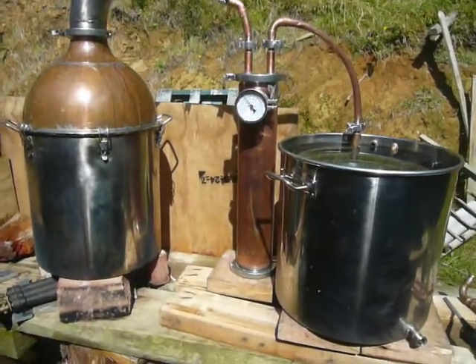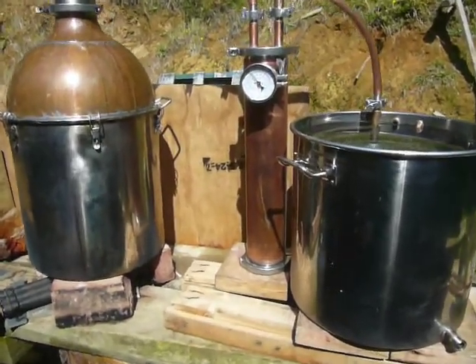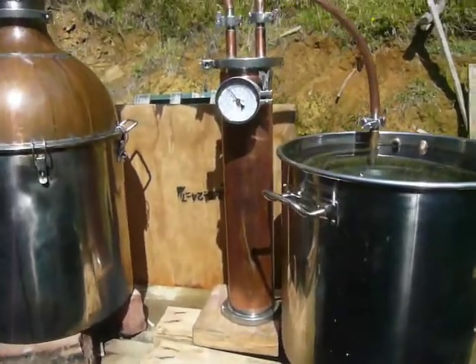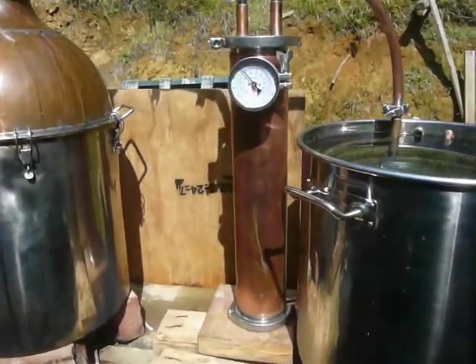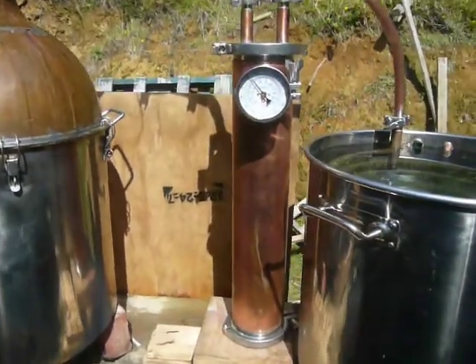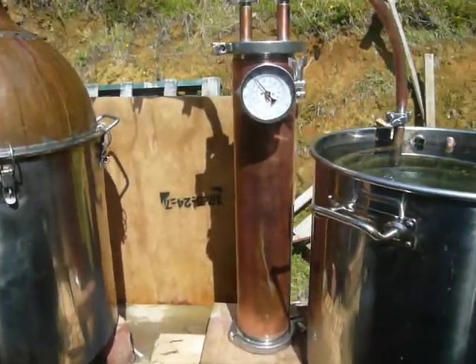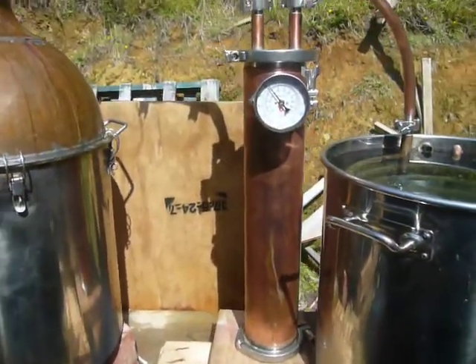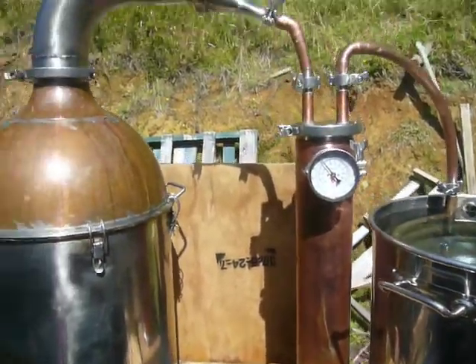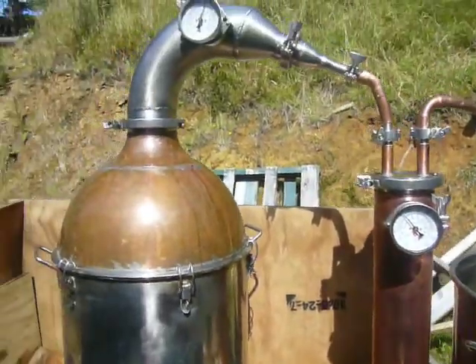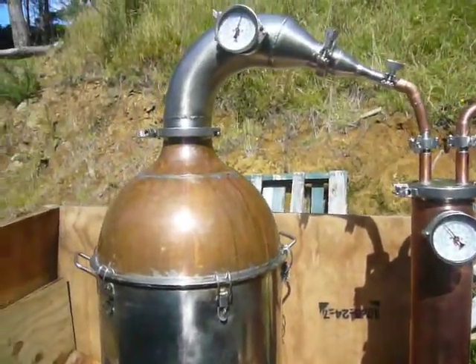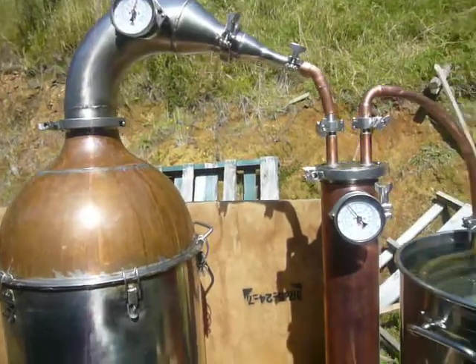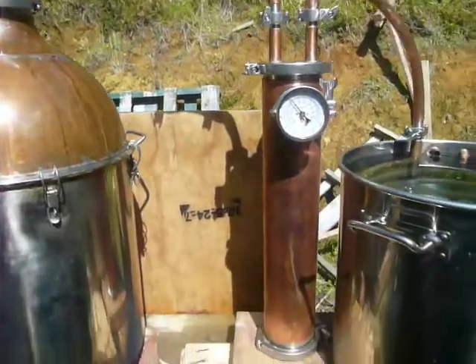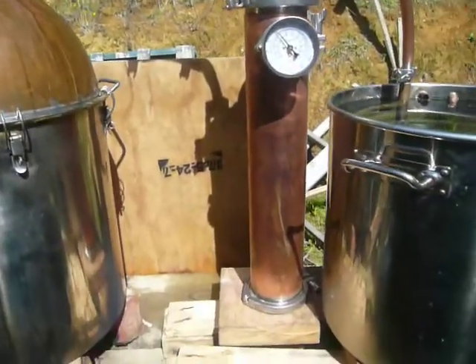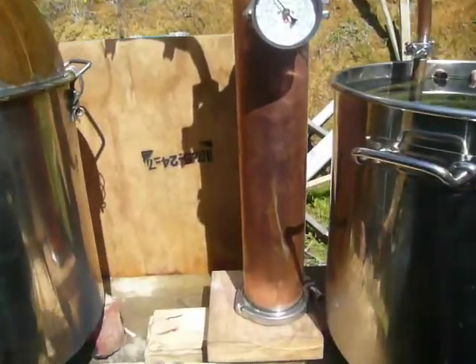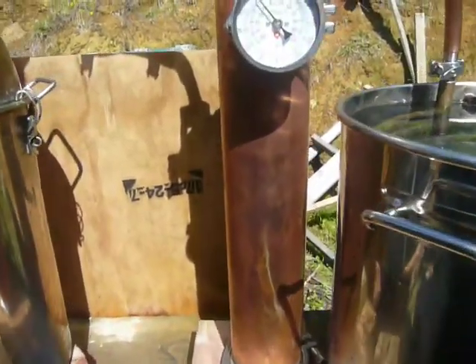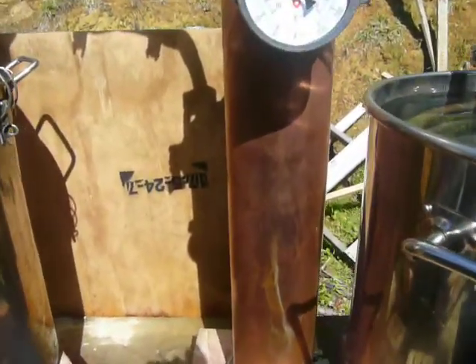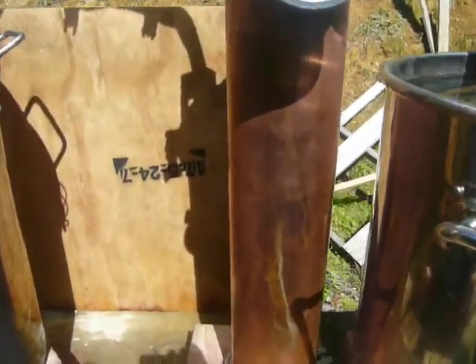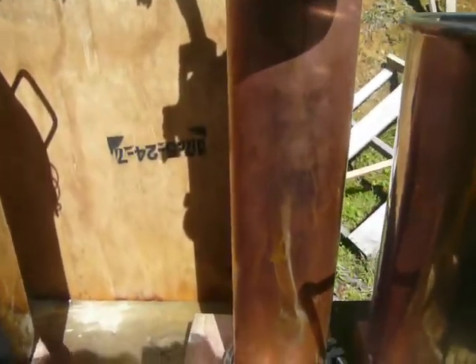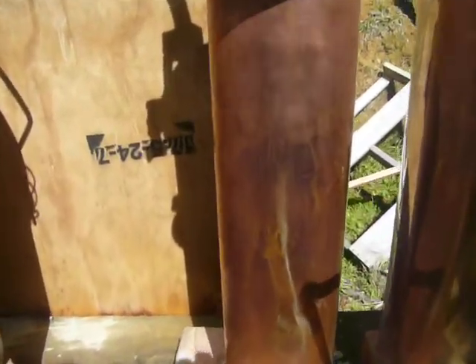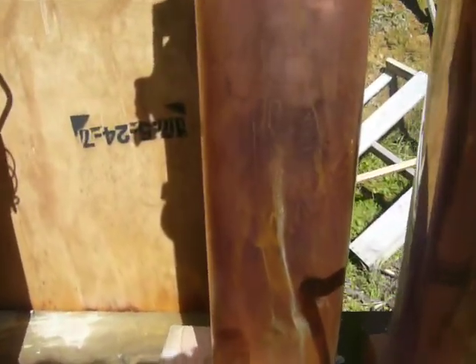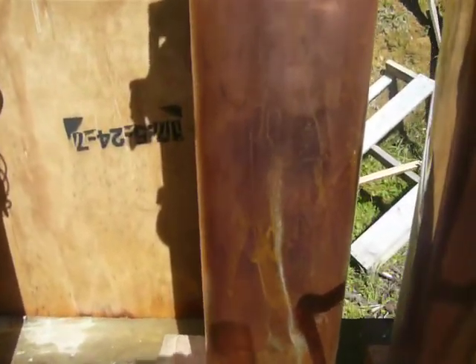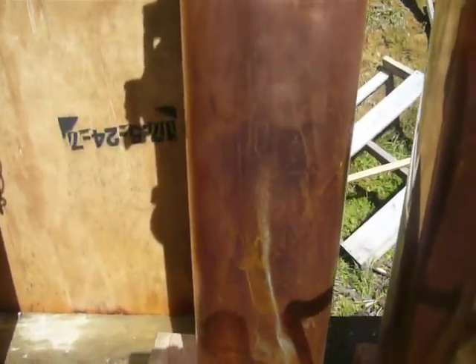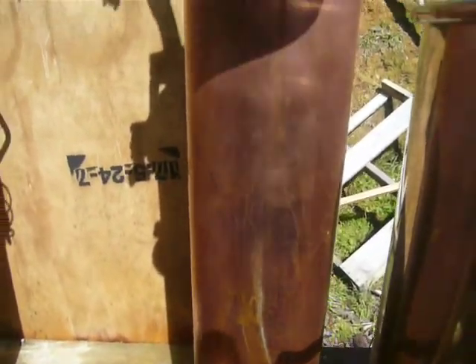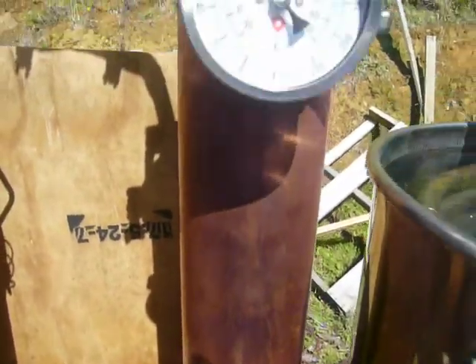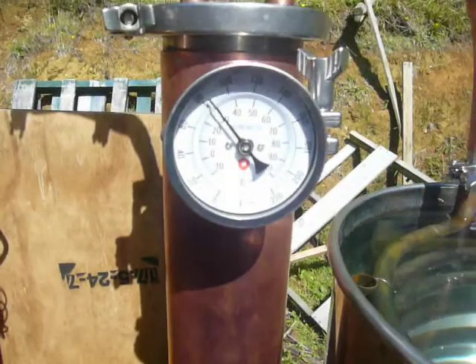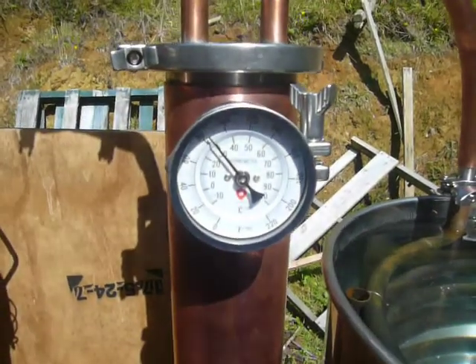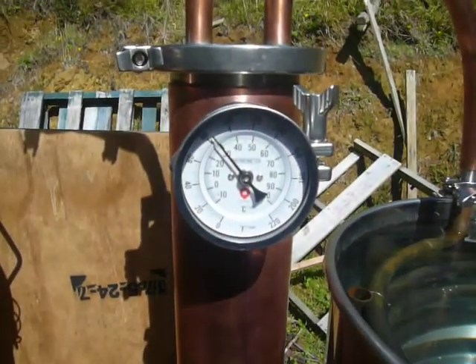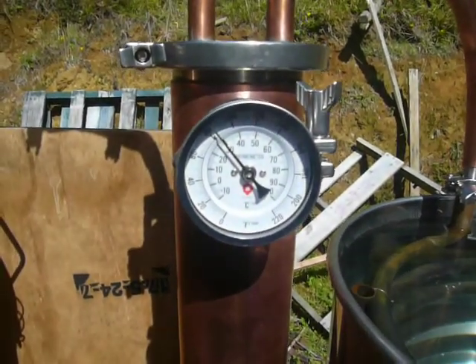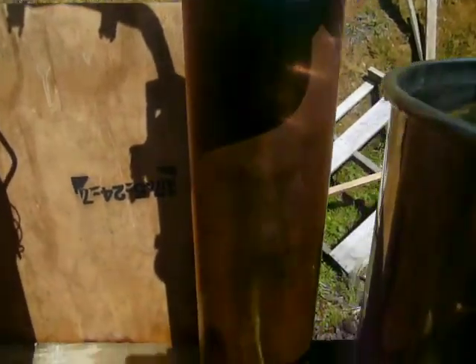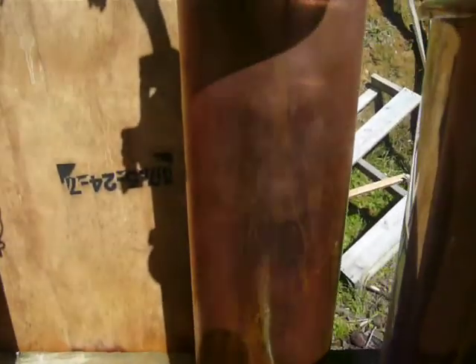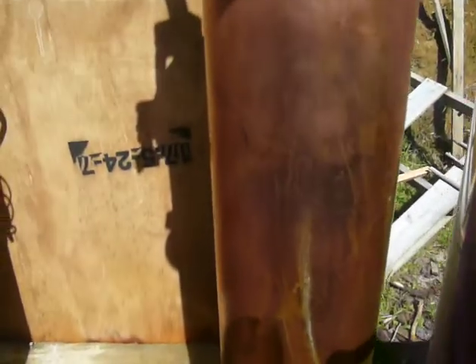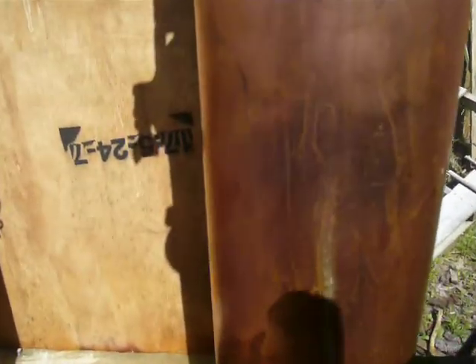The thumper just started thumping, which means there's gas coming out of the kettle down there and through the thumper — so that's a good start. You can probably just hear it there.